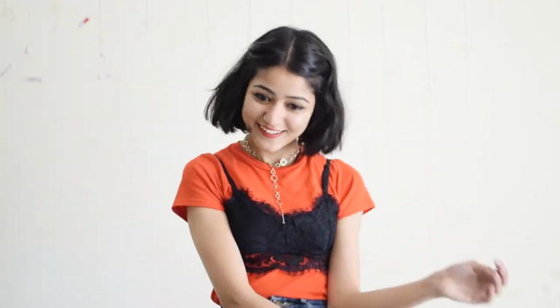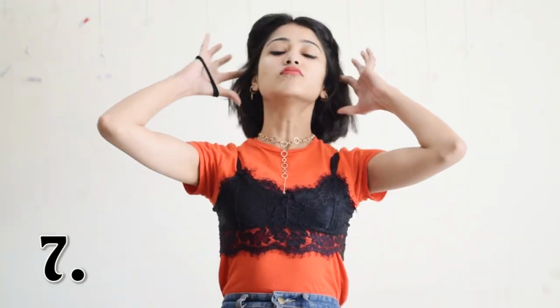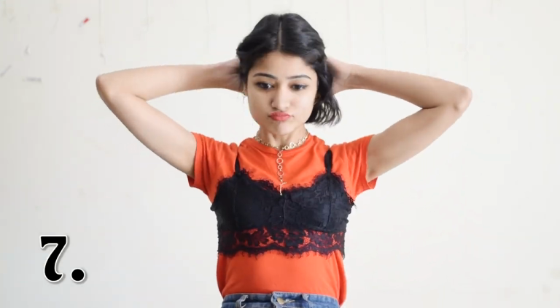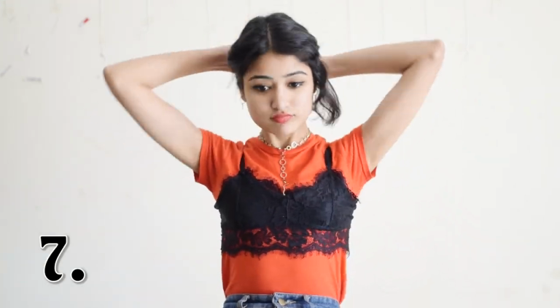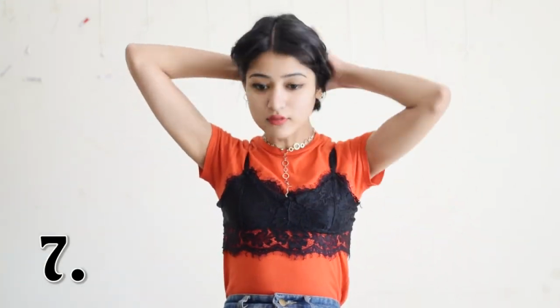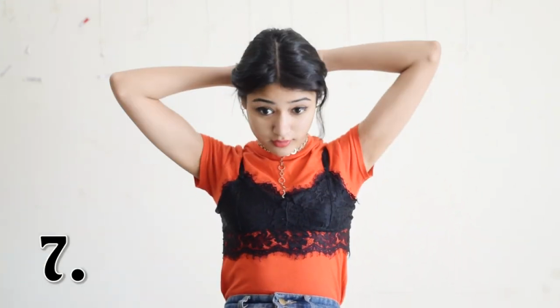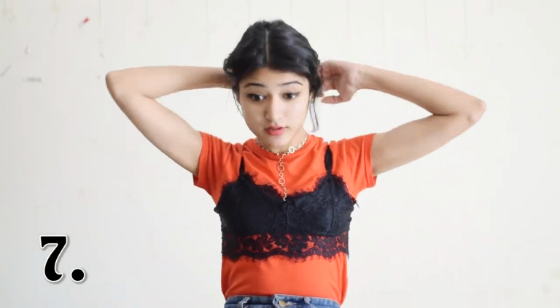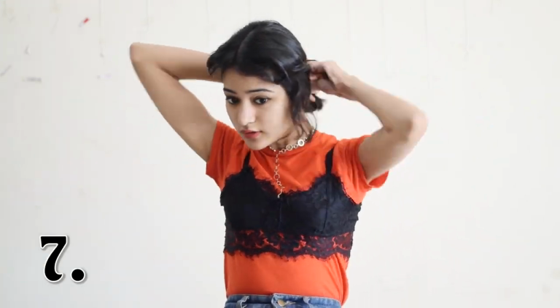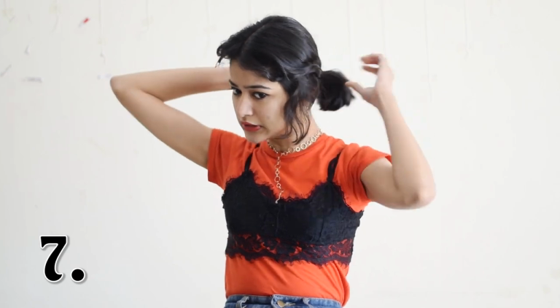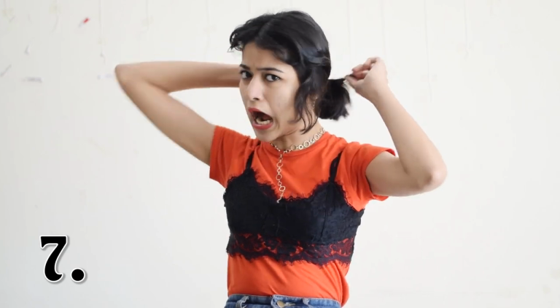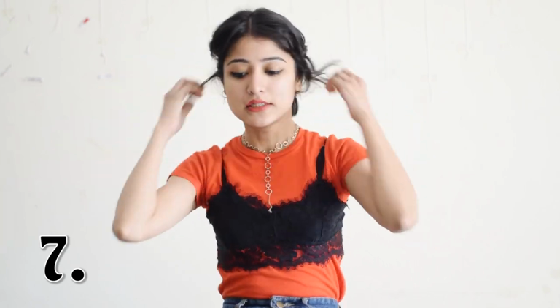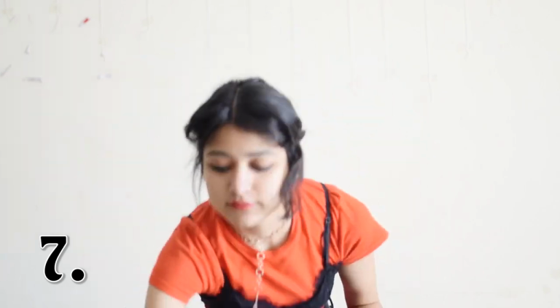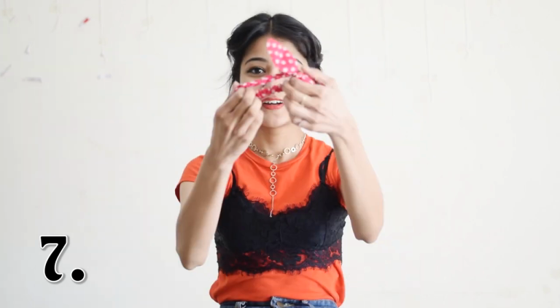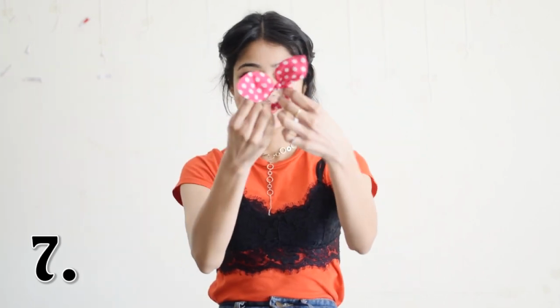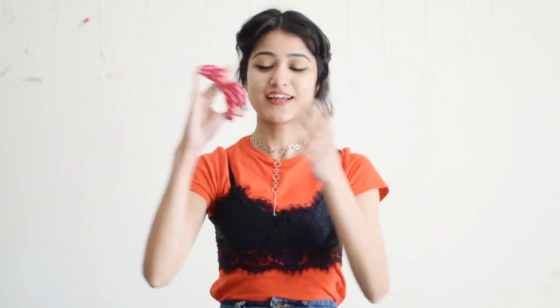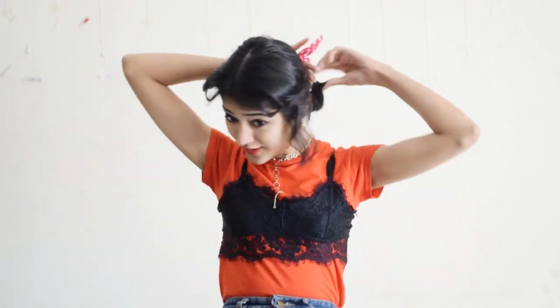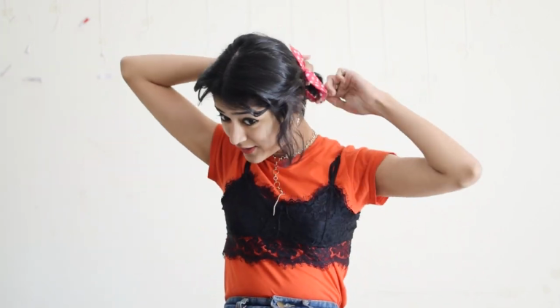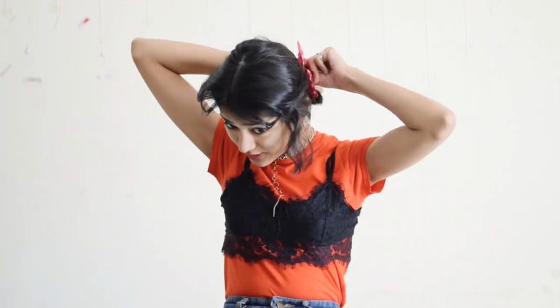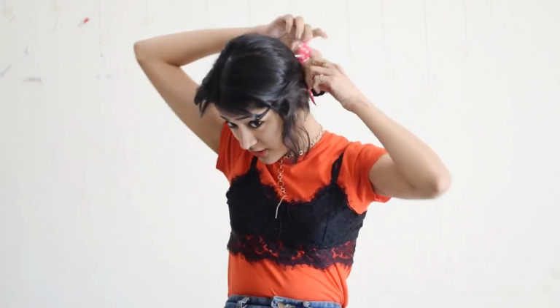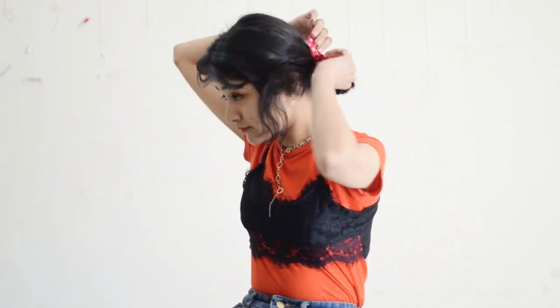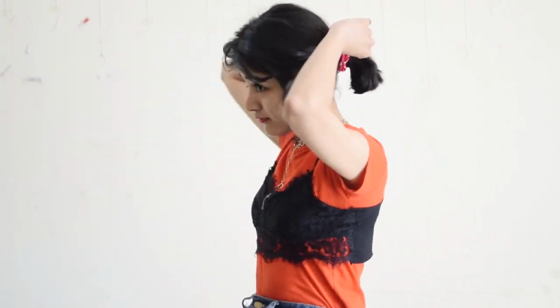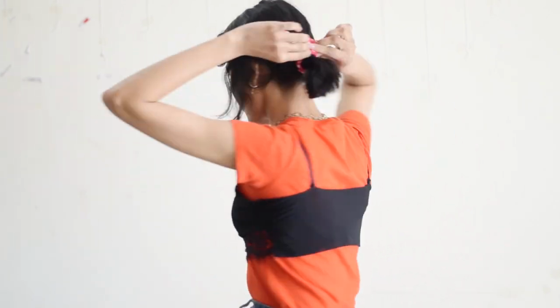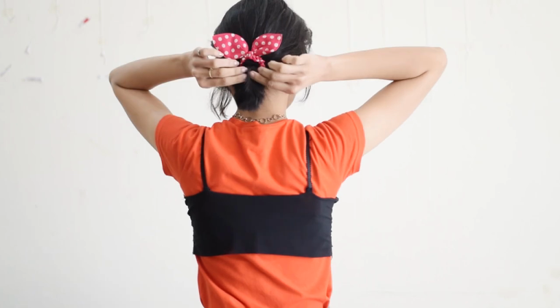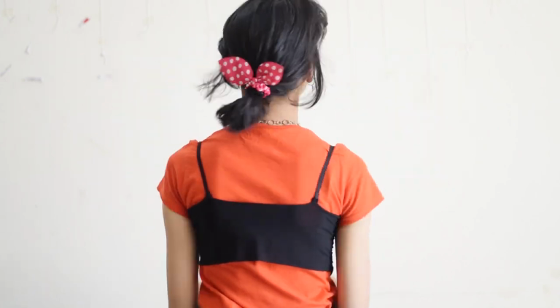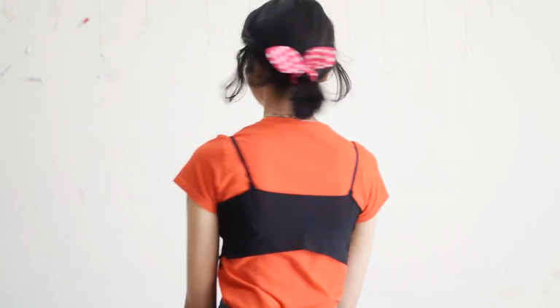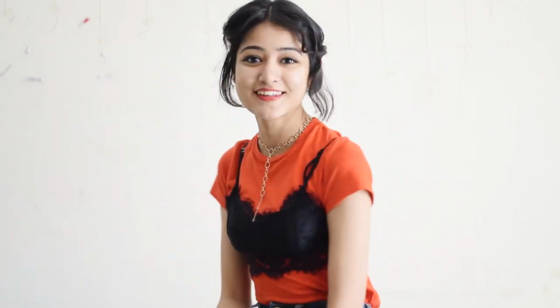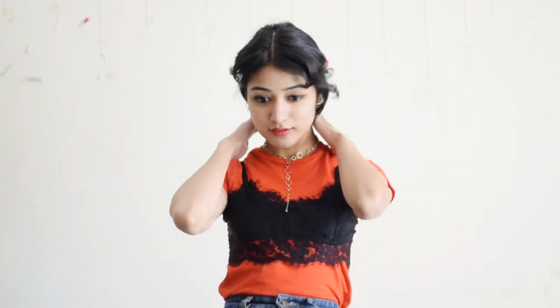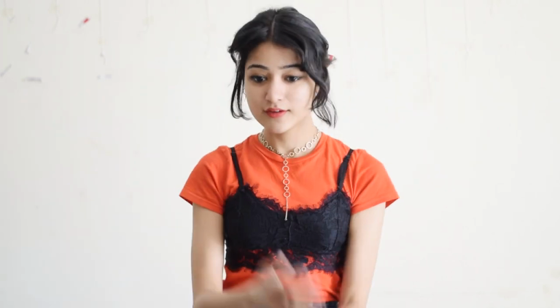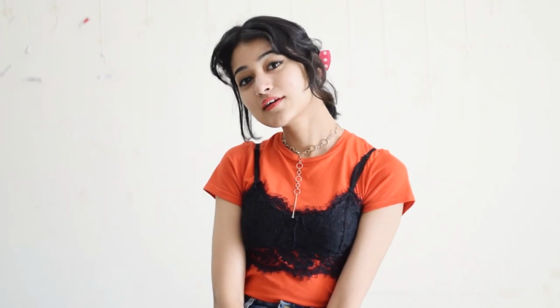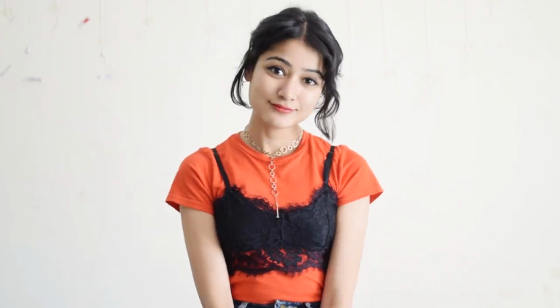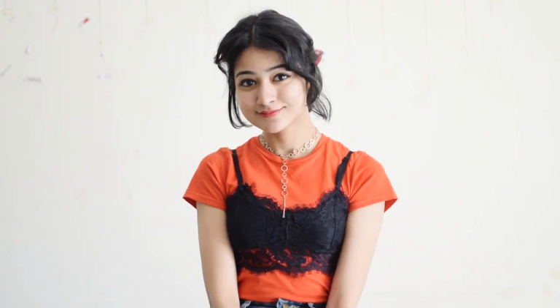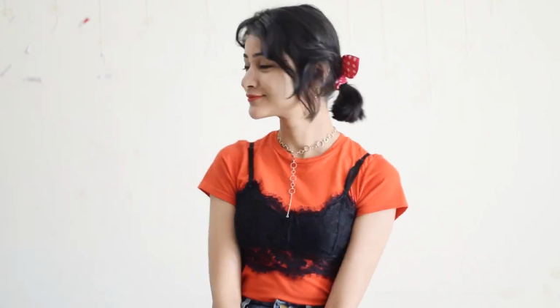Seventh is this weirdly short ponytail, but to make it less weird you can play around with a cute bow rubber band. Pull out some hair at the front and you're done. Cute and less weird.